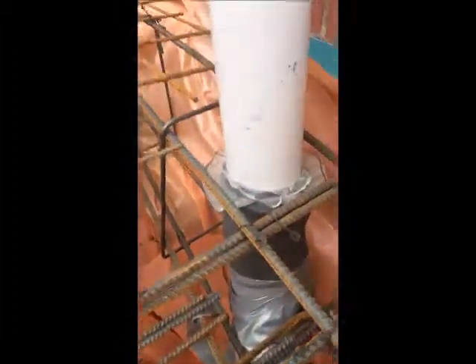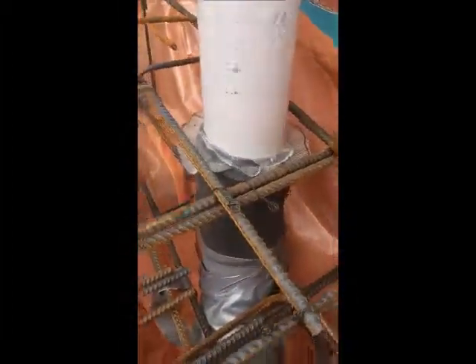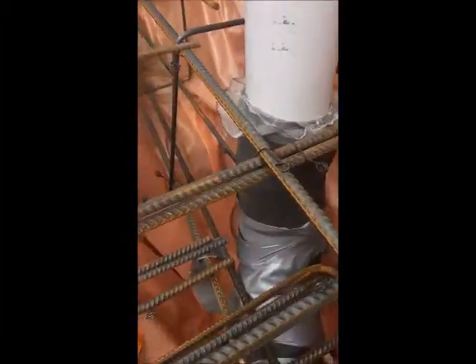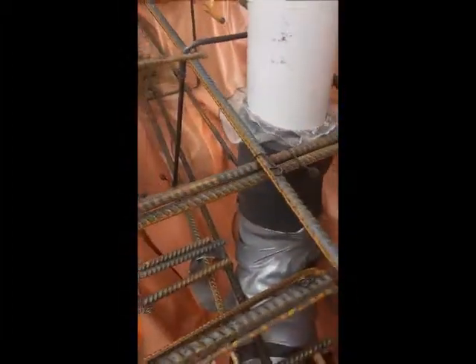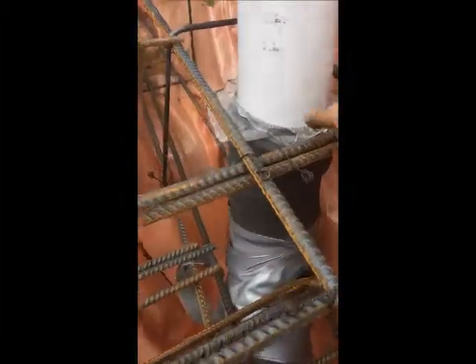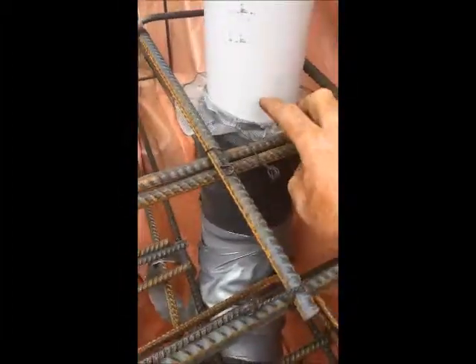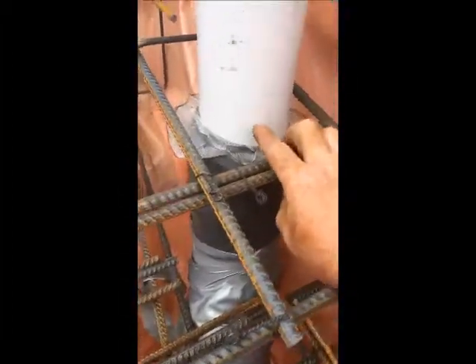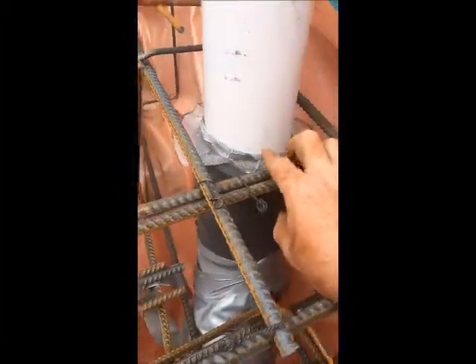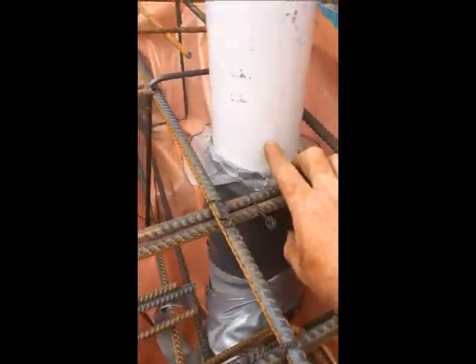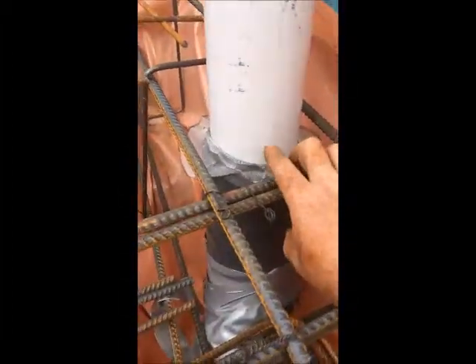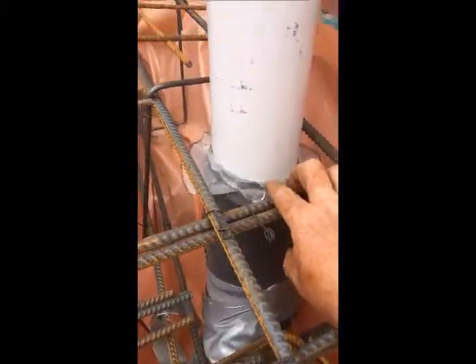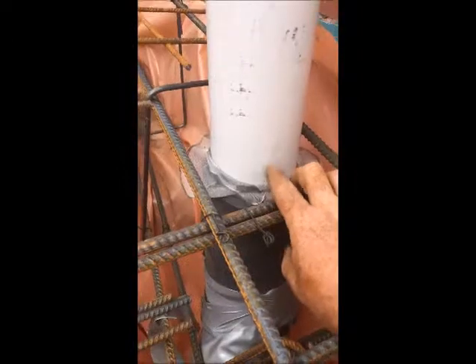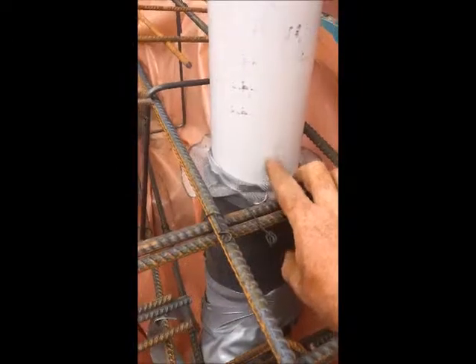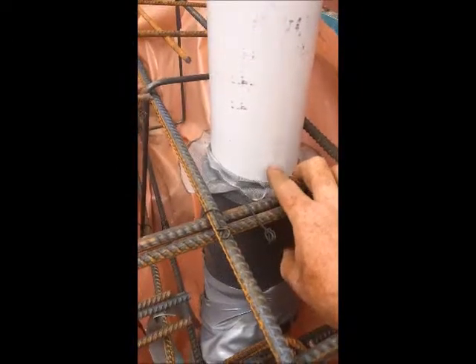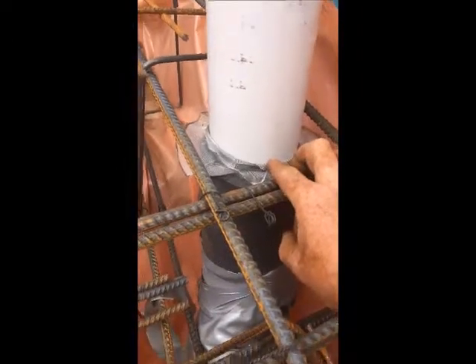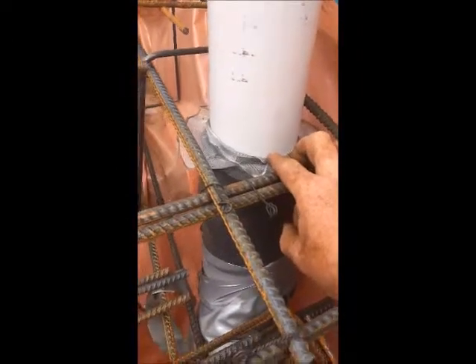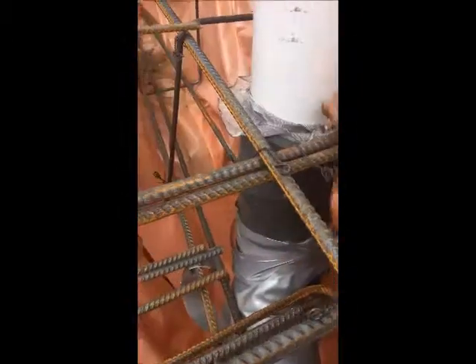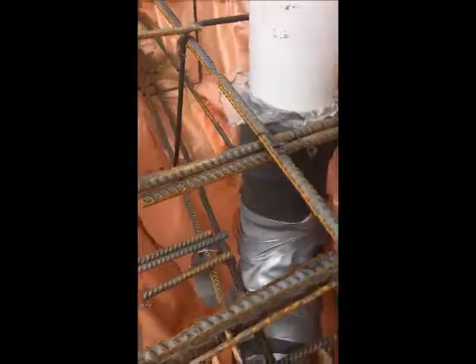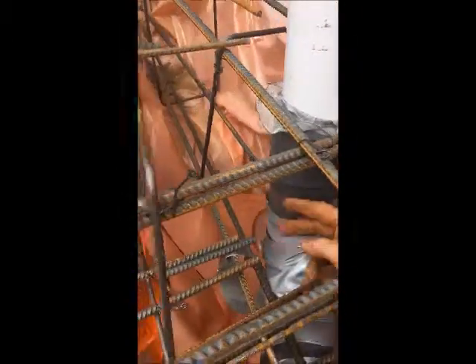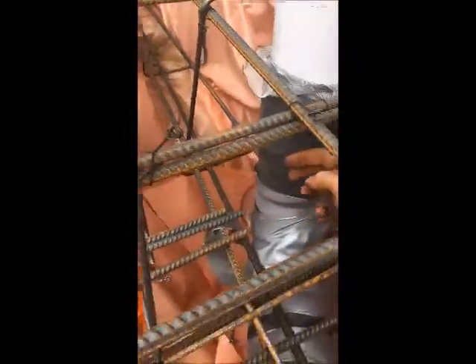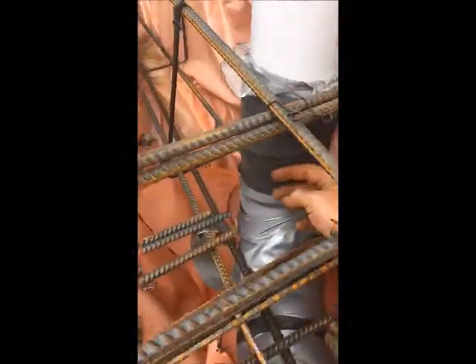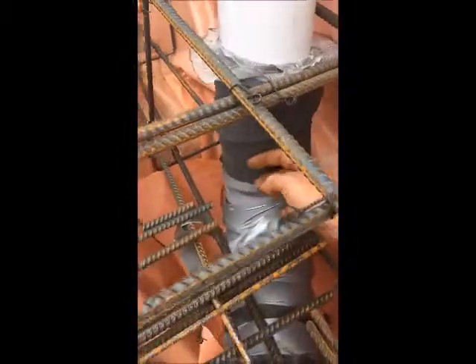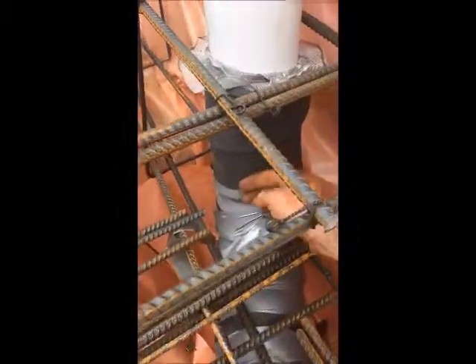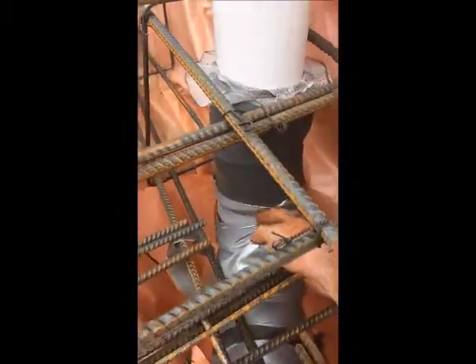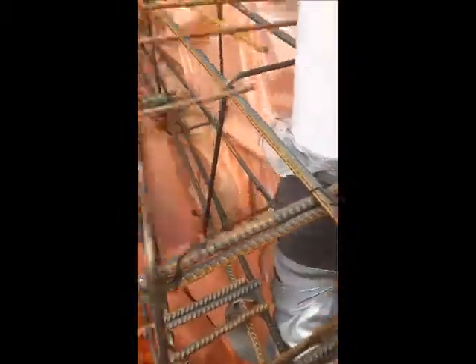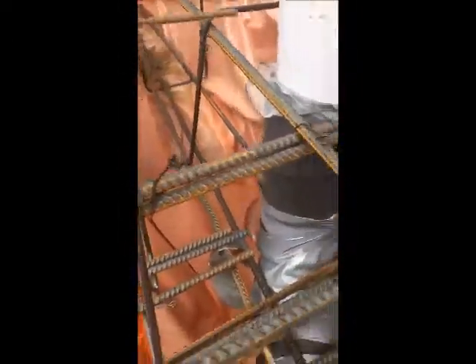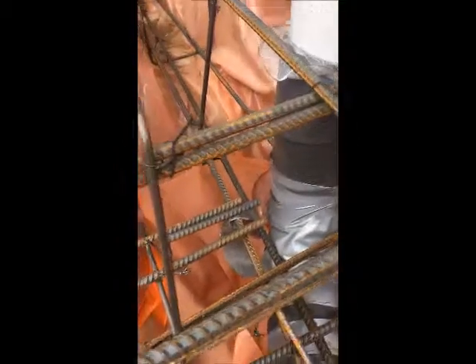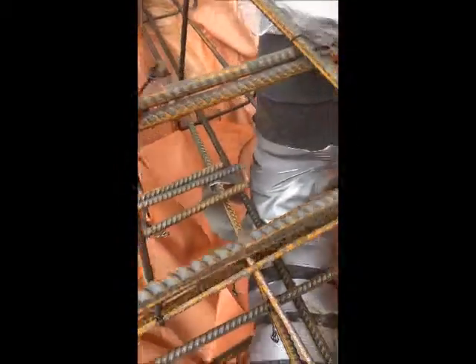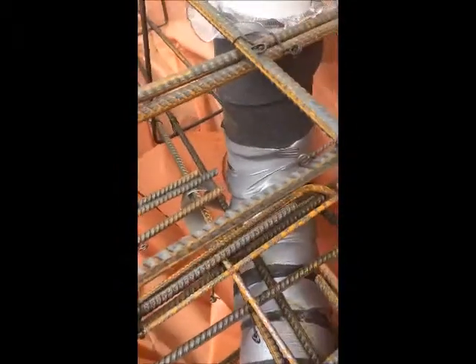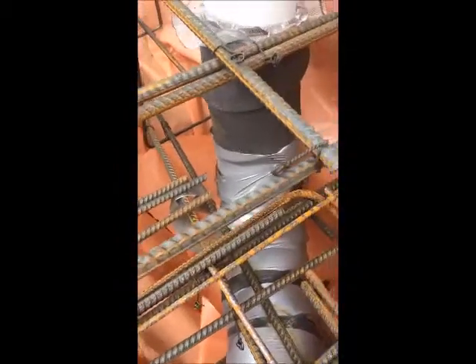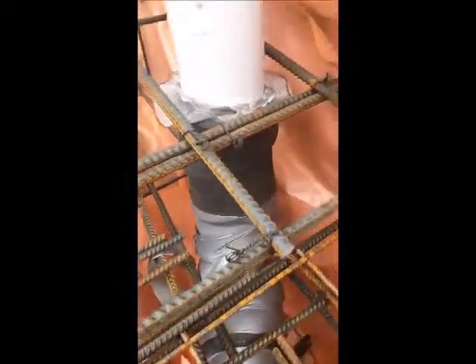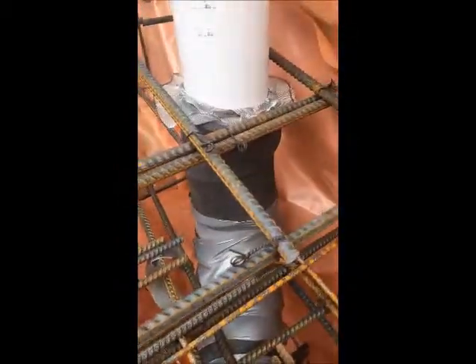Another detail here: all pipe penetrations have the termite barrier around them, and they're also lagged with foam and taped all around the pipe.